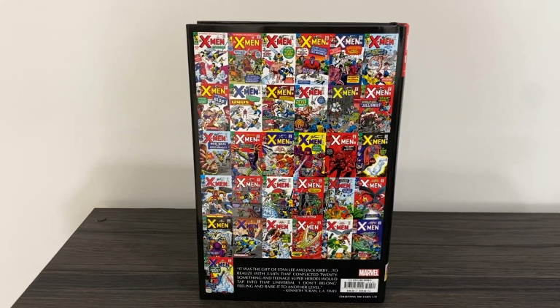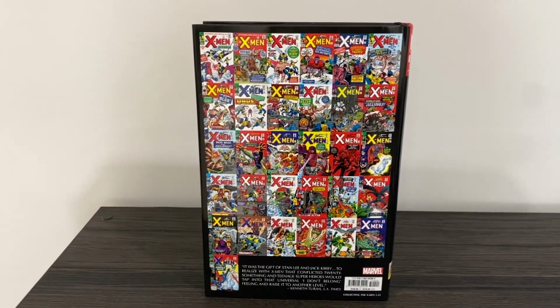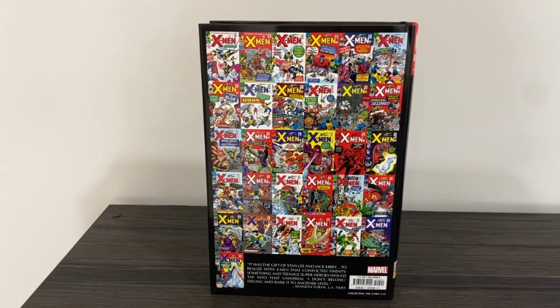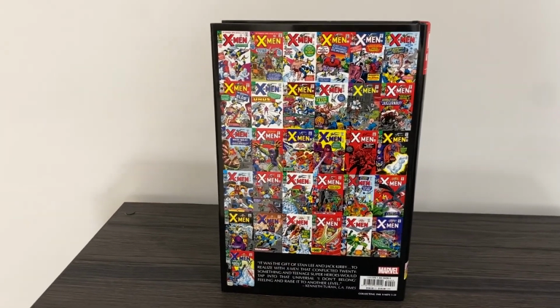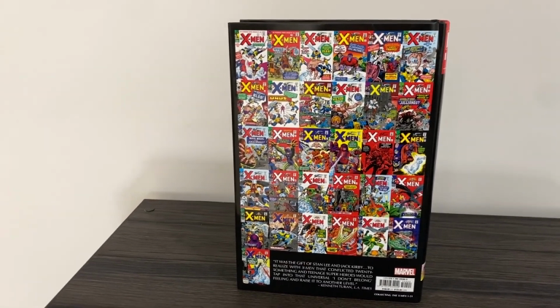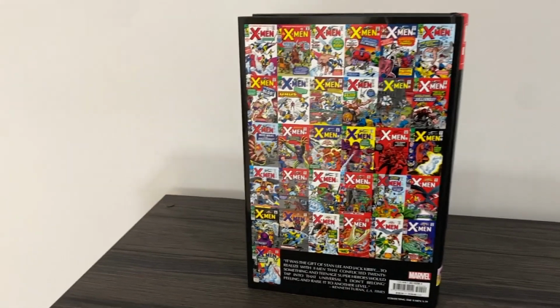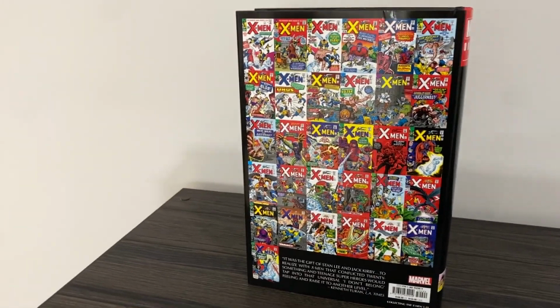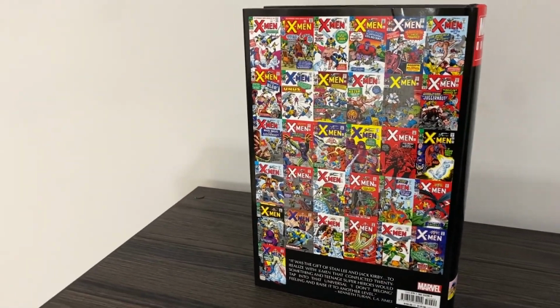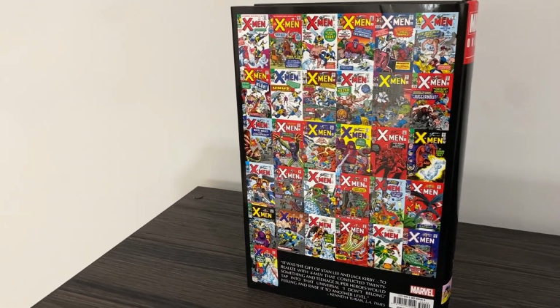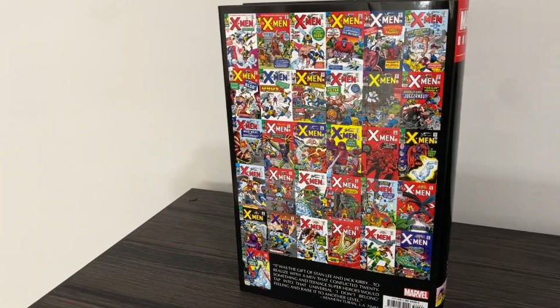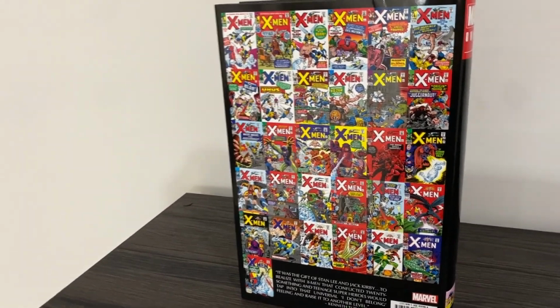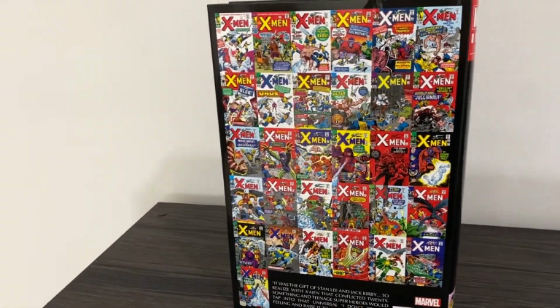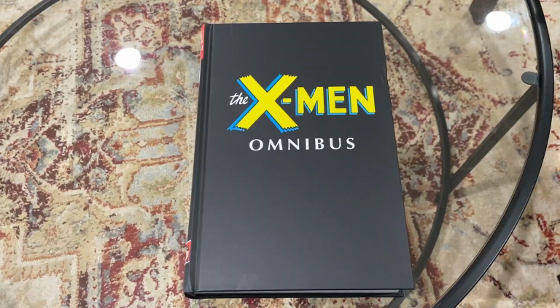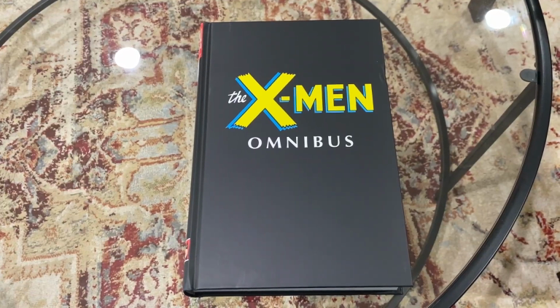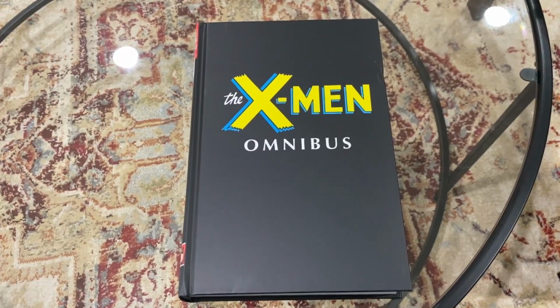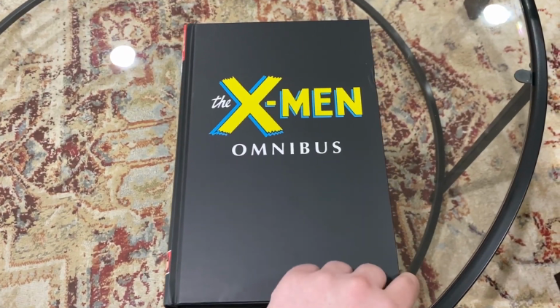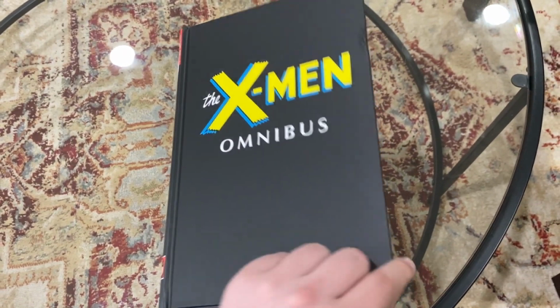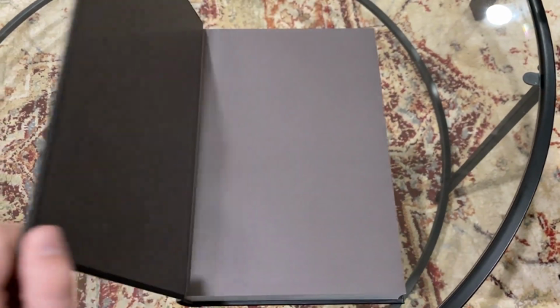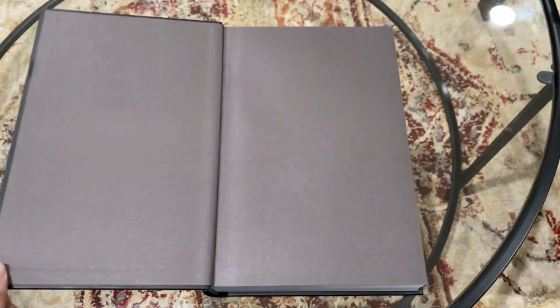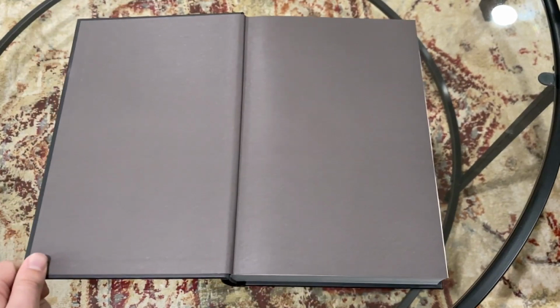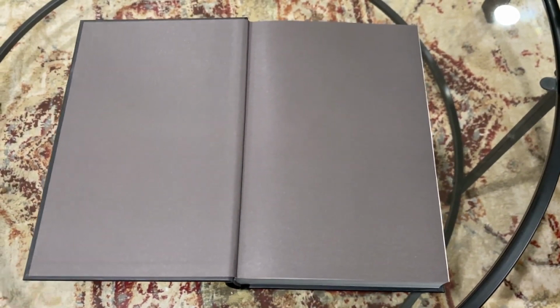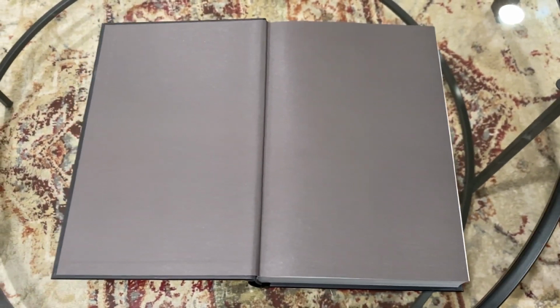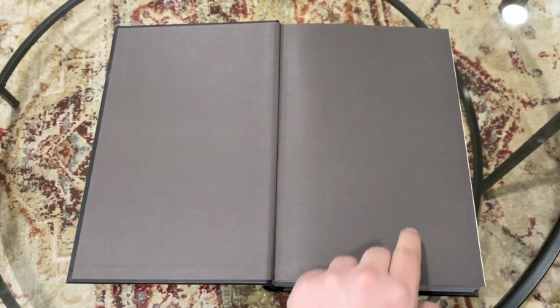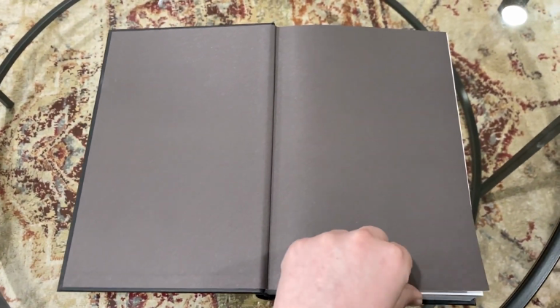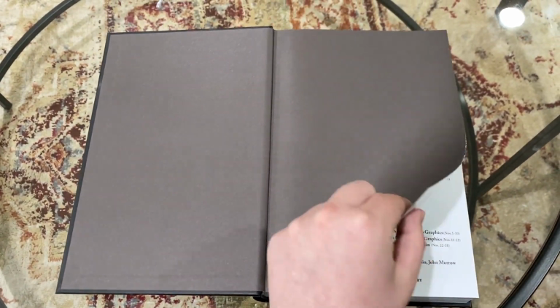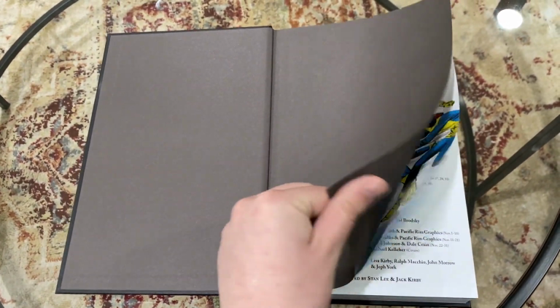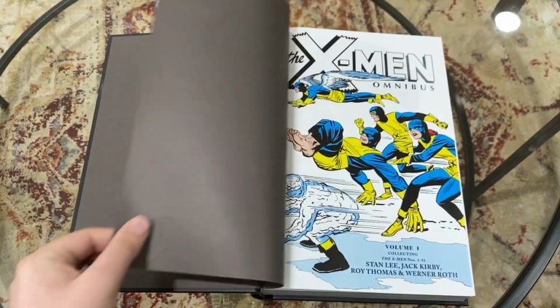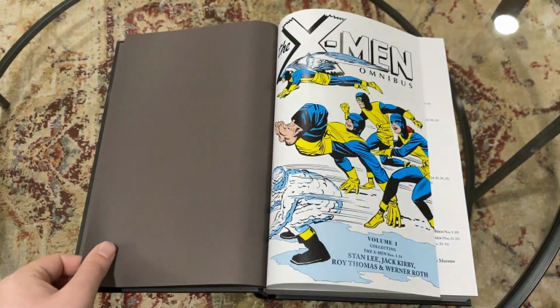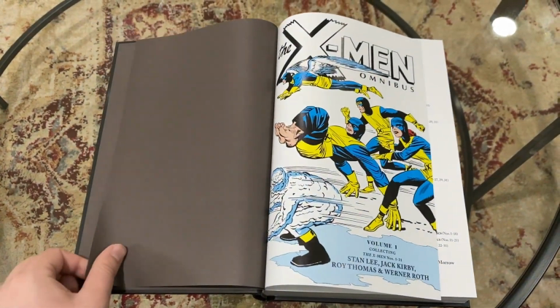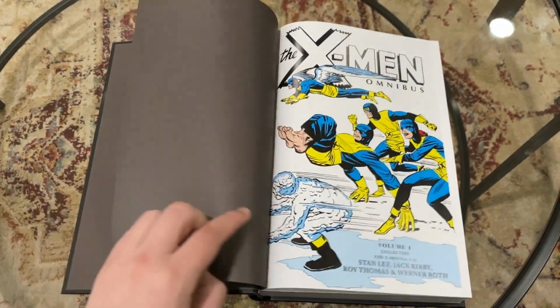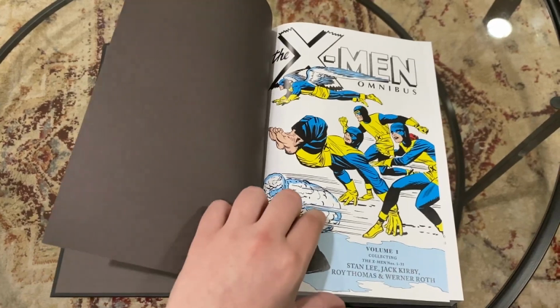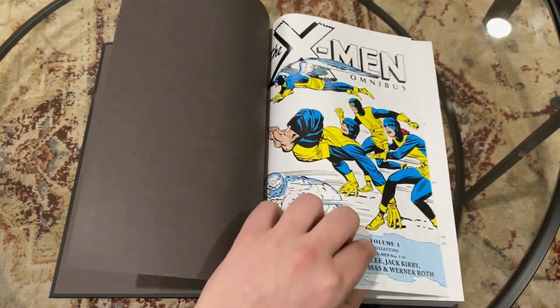And of course here's the back of the book featuring all the X-Men issues that are collected in here. So let's crack into X-Men Omnibus Volume 1. What does this collect? Well, quite simply, it collects X-Men number 1 through 31.